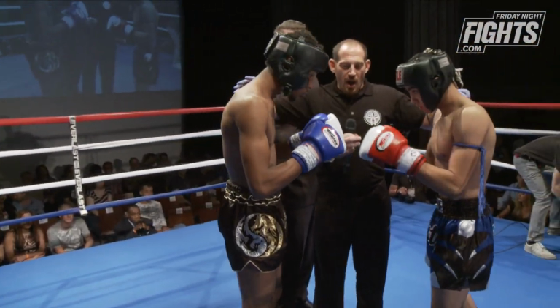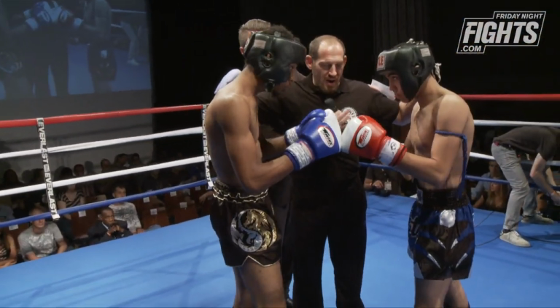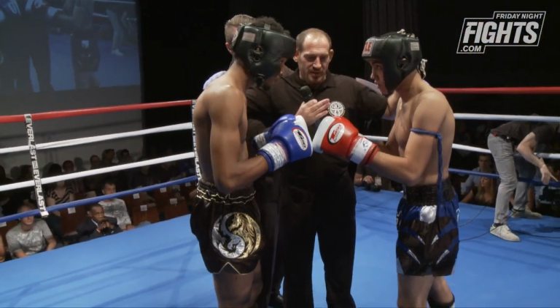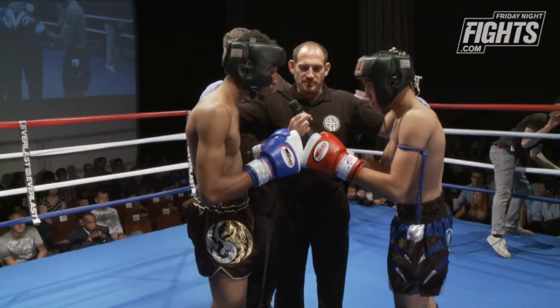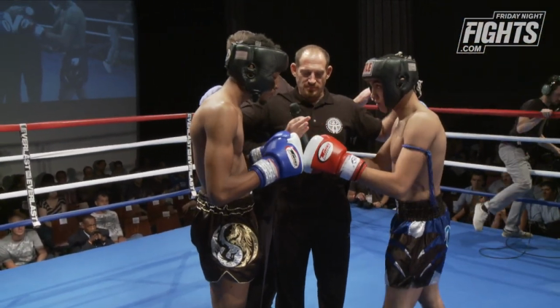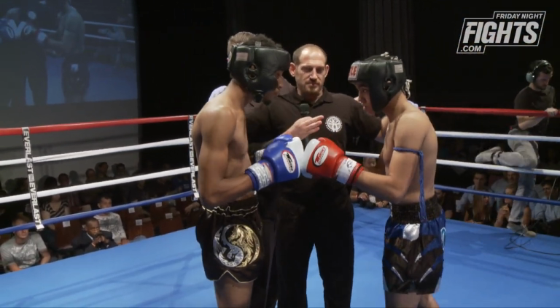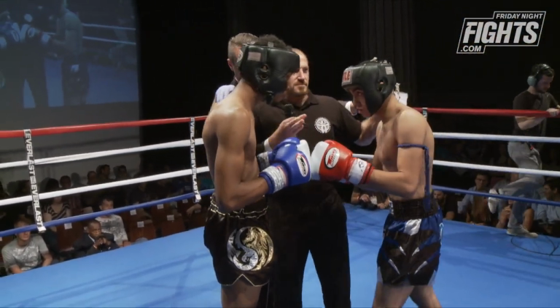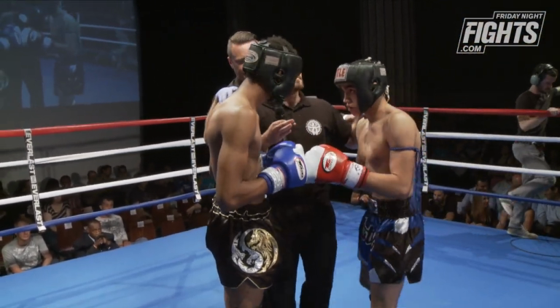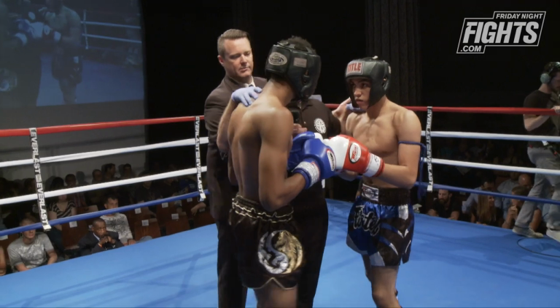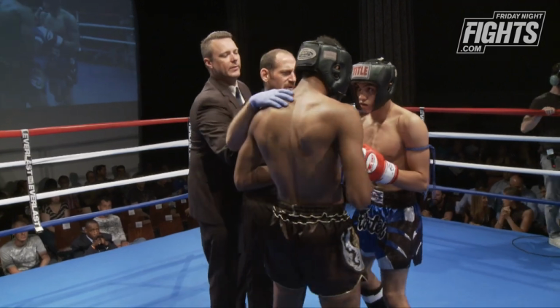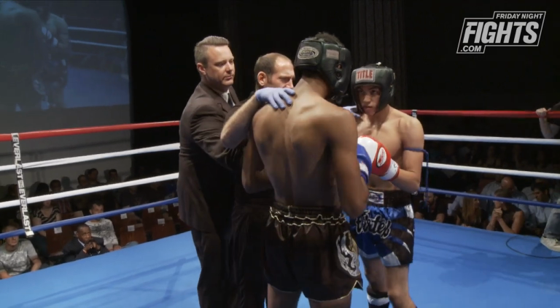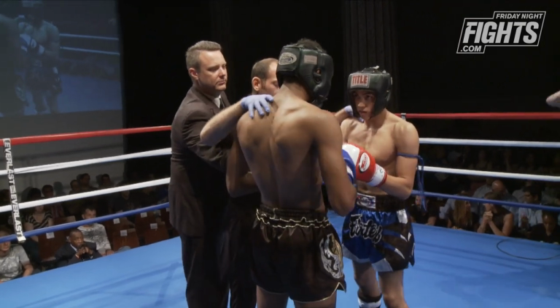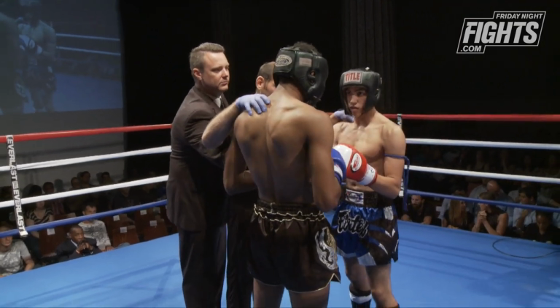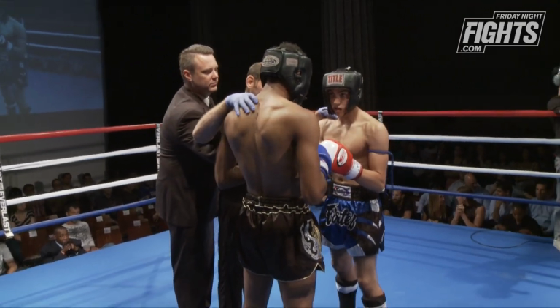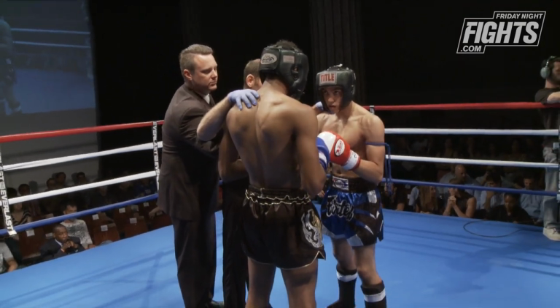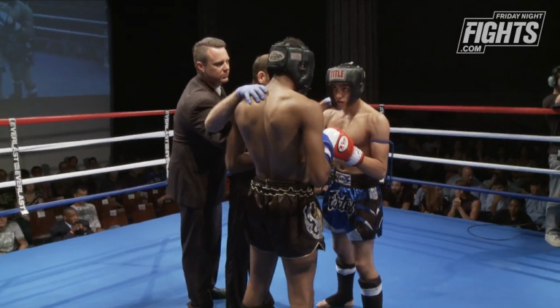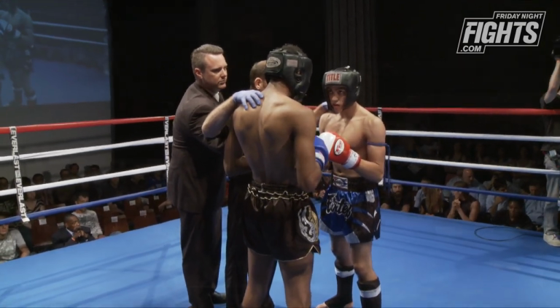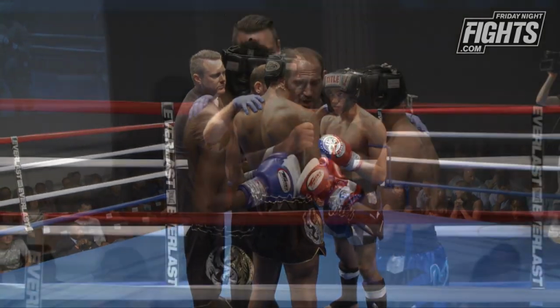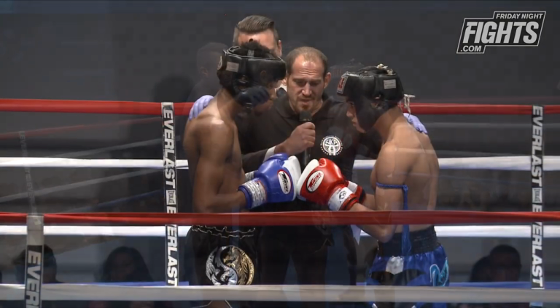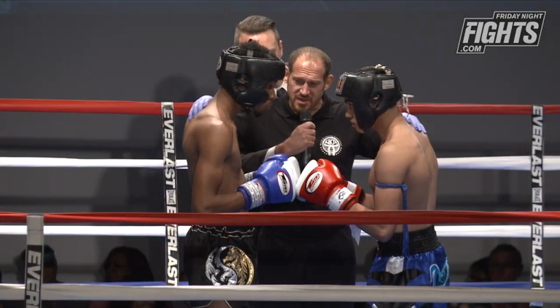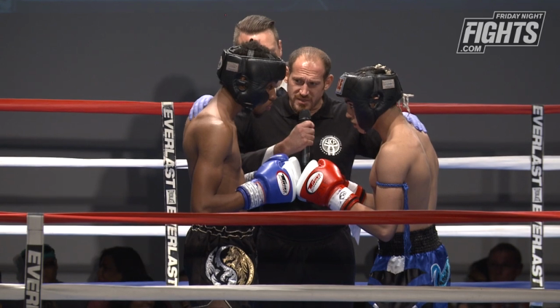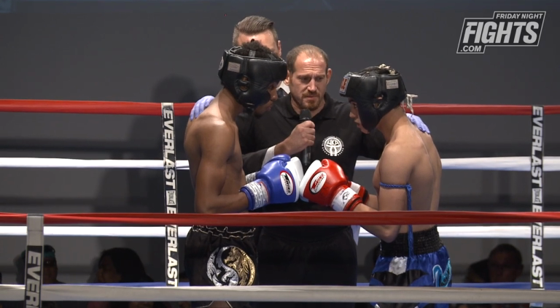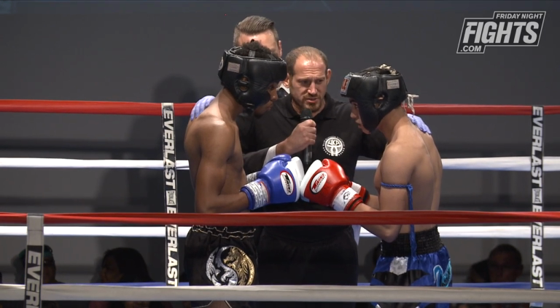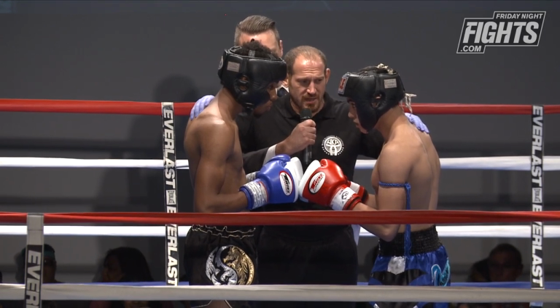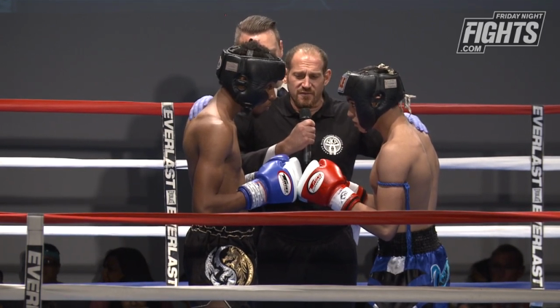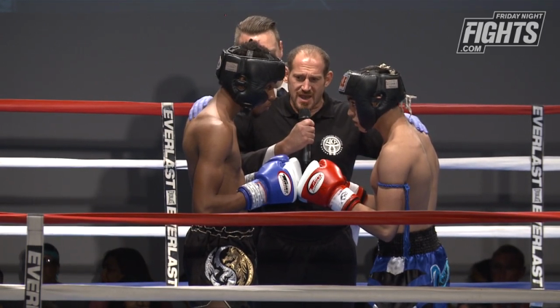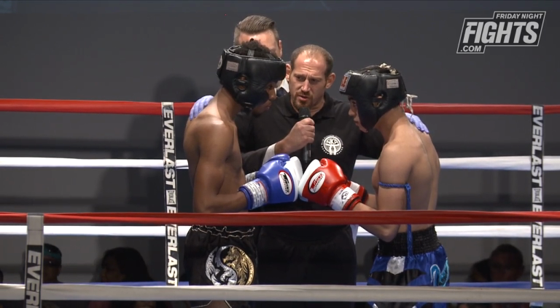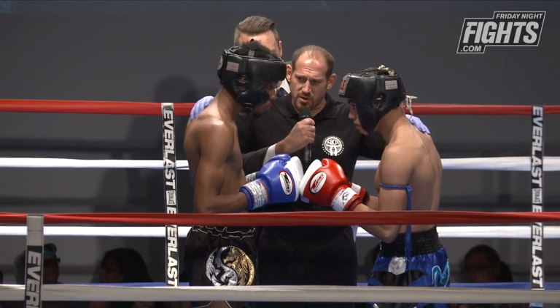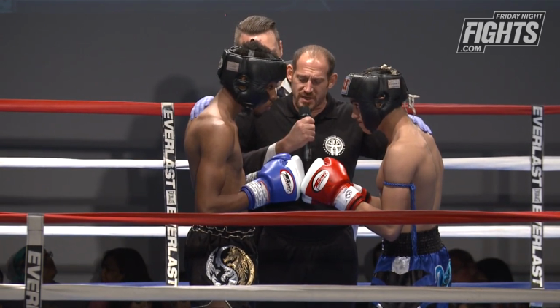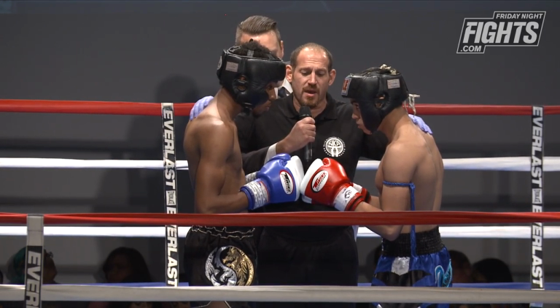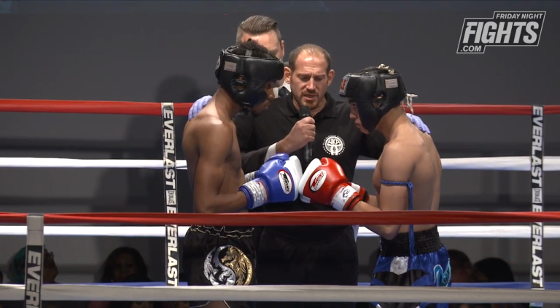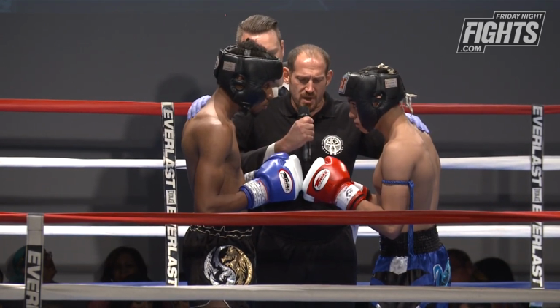Alright gentlemen, here we go. We know the rules — I expect you to follow them. Fight clean, fight hard, fight fair. Protect yourself at all times. In the event of a knockdown, go to a neutral corner until I tell you to come out. Touch them up, come out.